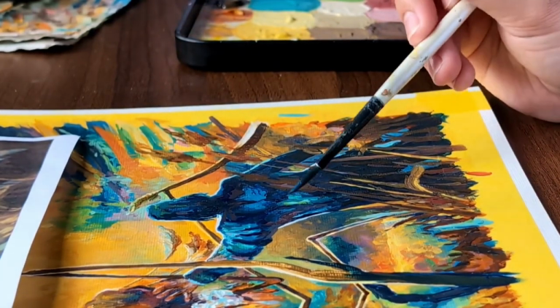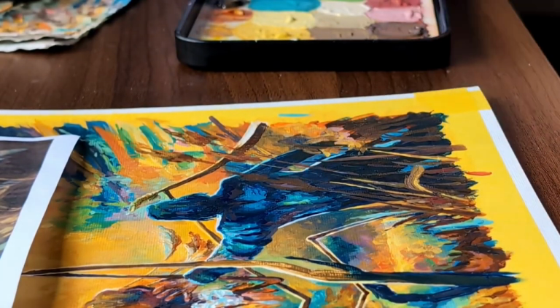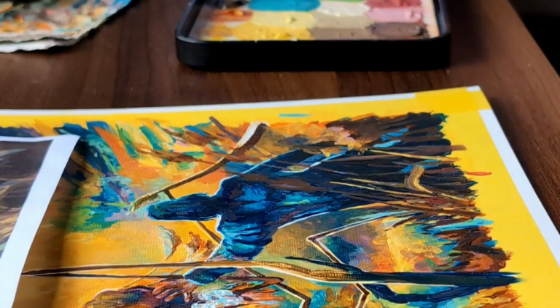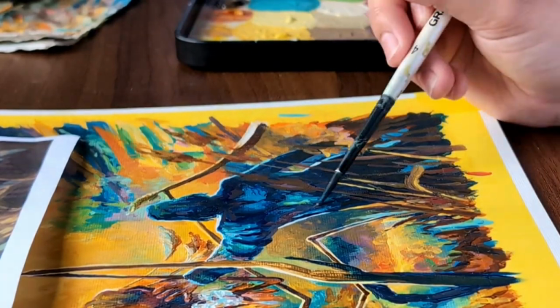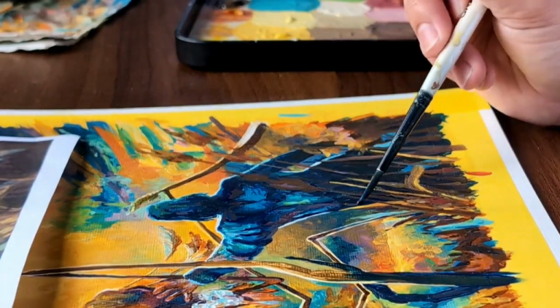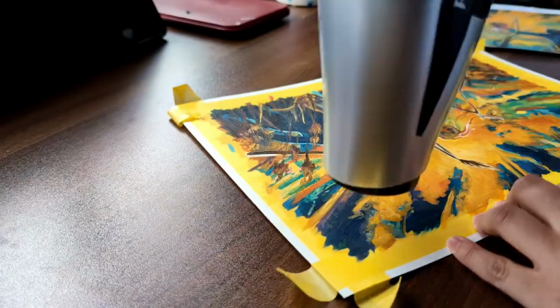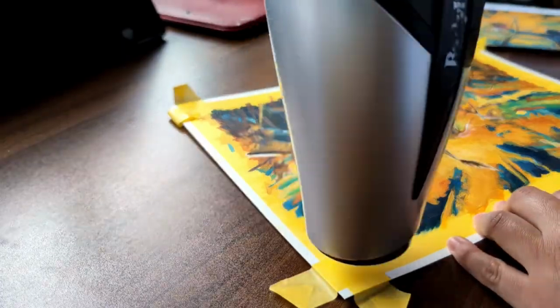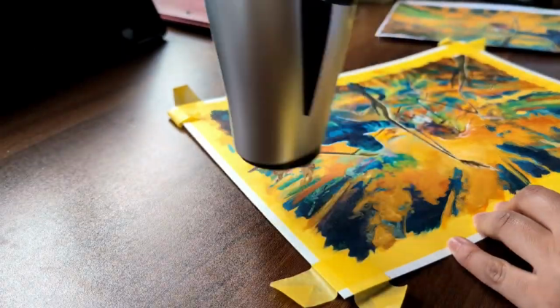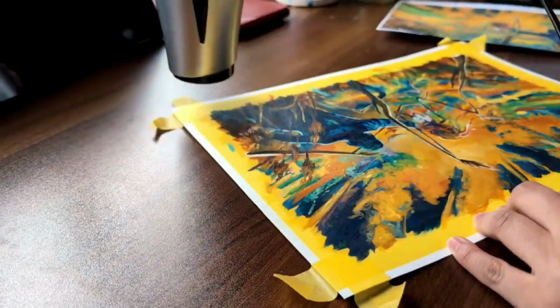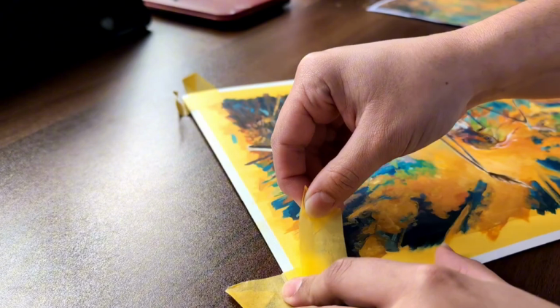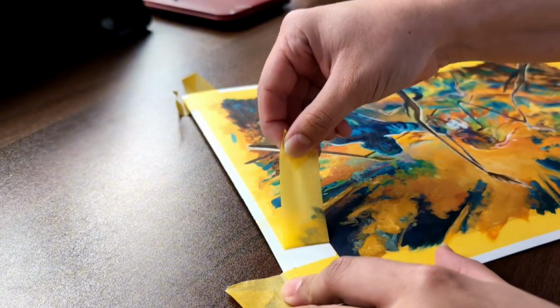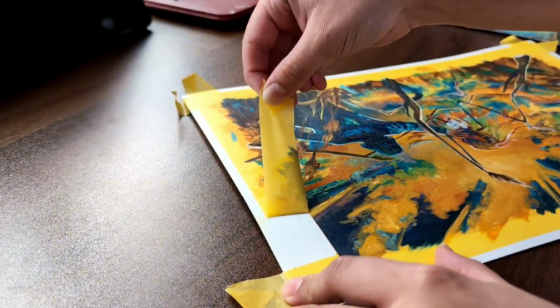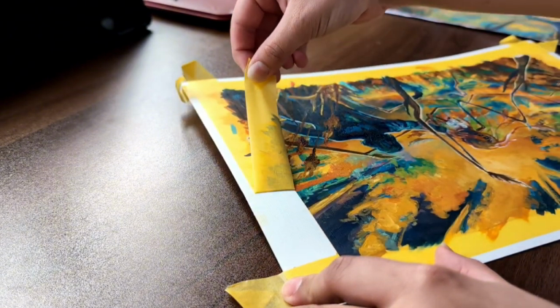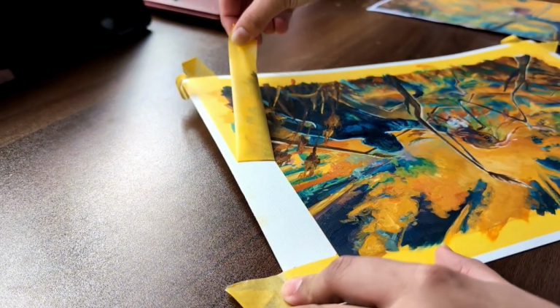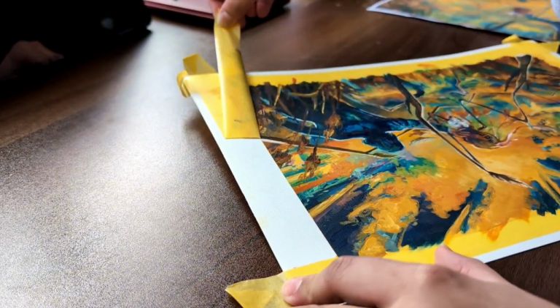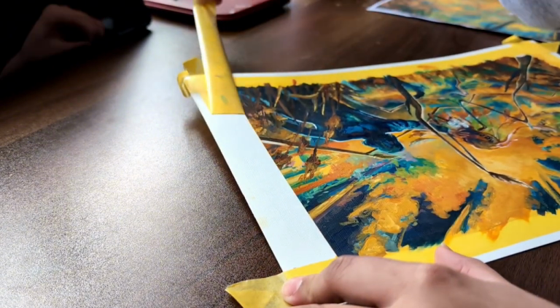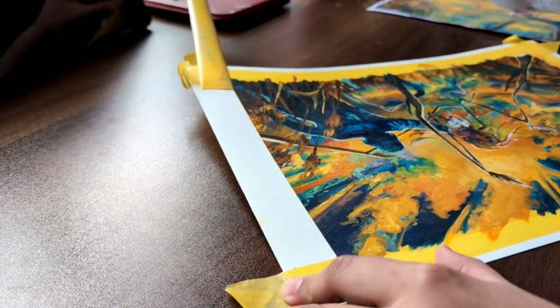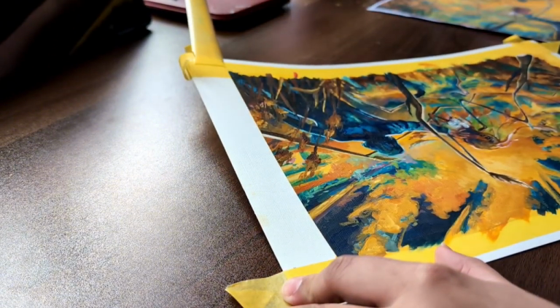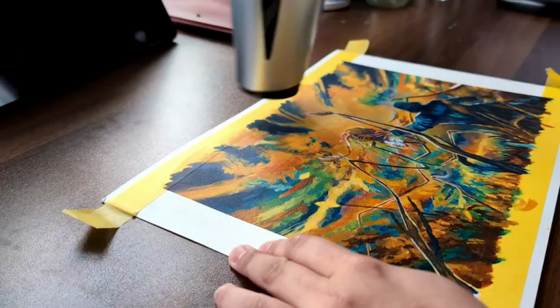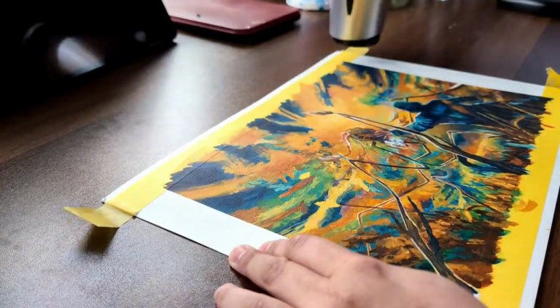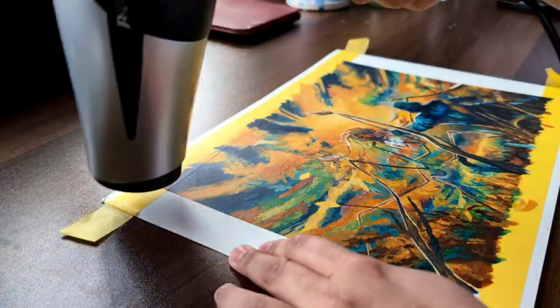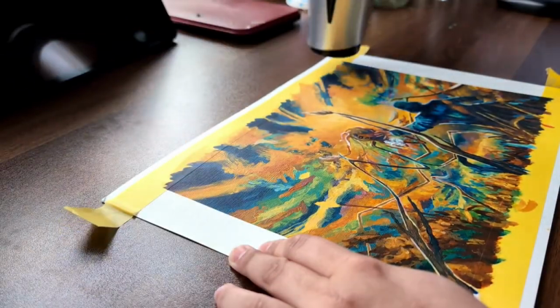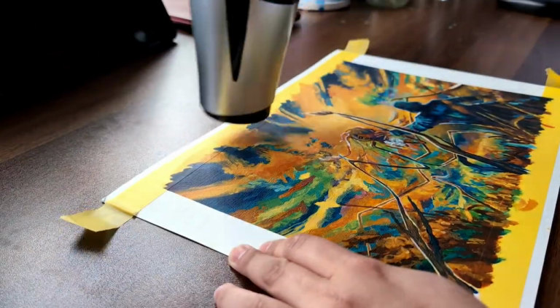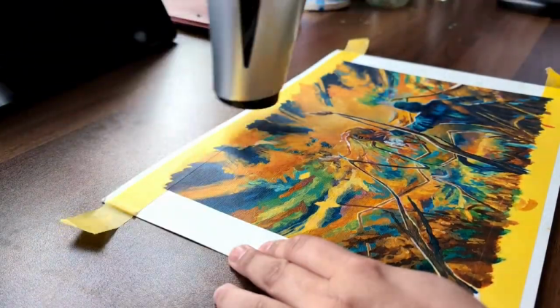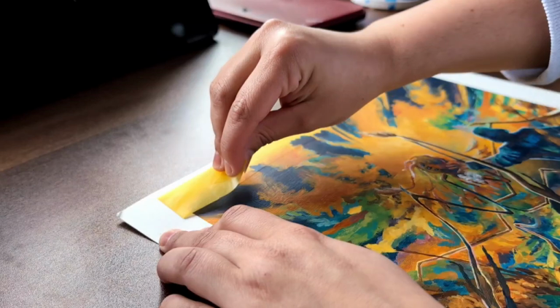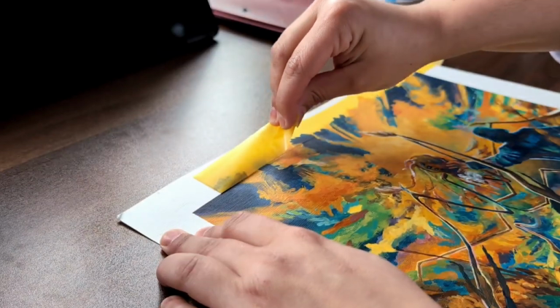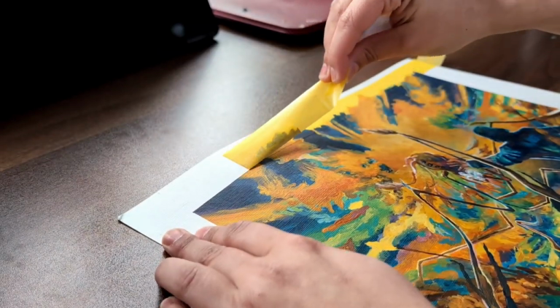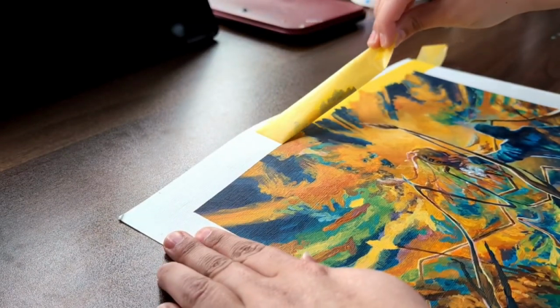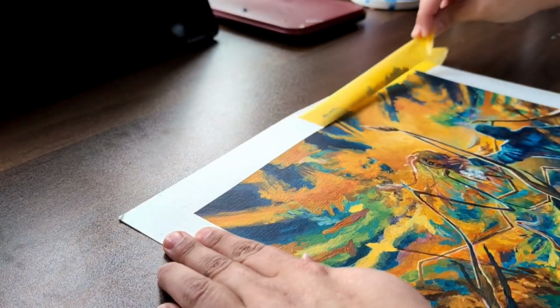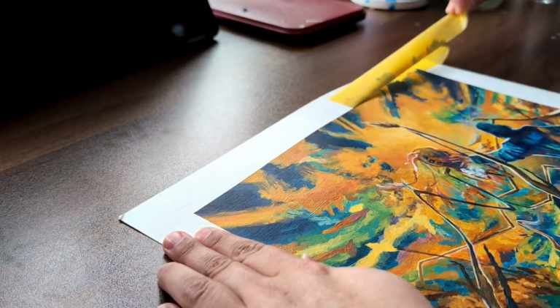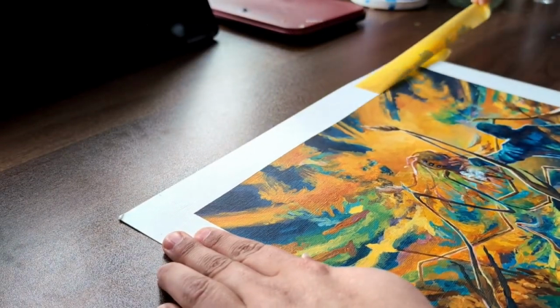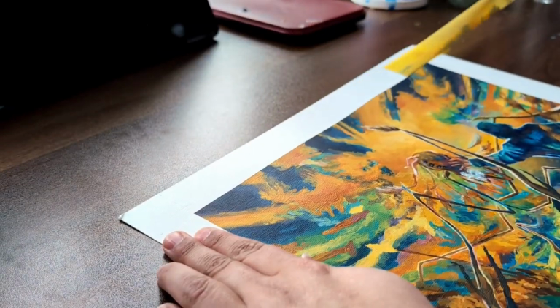Now for some satisfying tape peeling! I use frog tape on all of my paintings. It's very good for avoiding ripping the paper, but I do always use a hairdryer before peeling it off anyway, just to loosen the glue a bit.